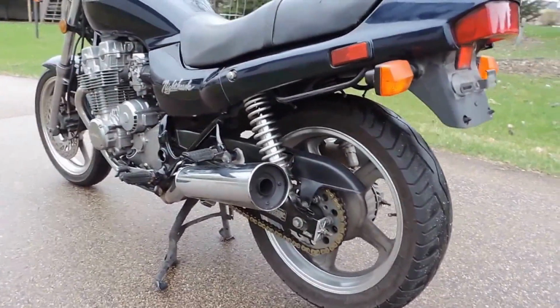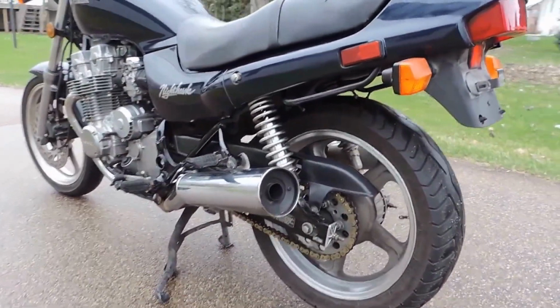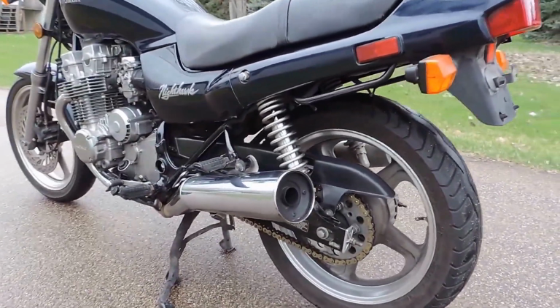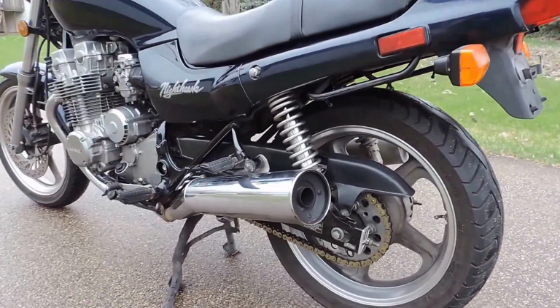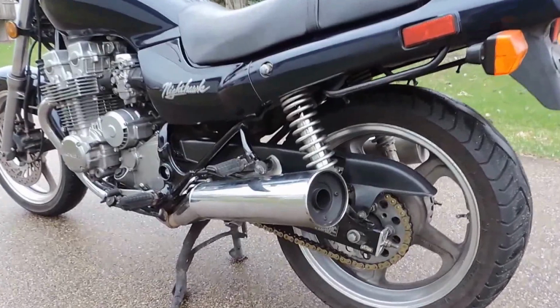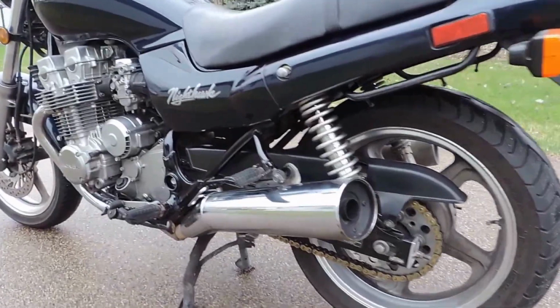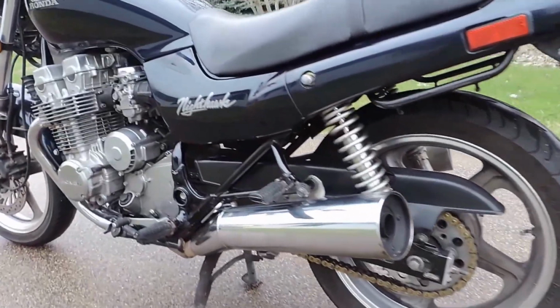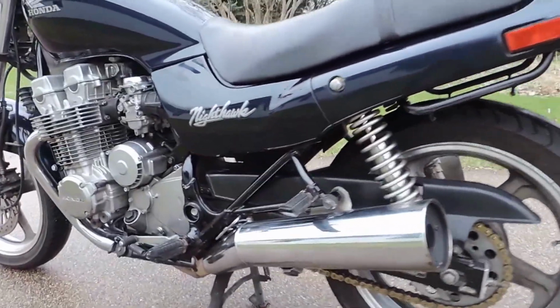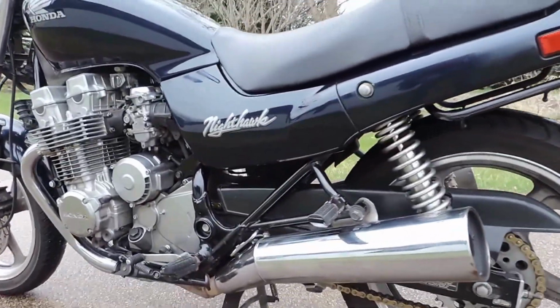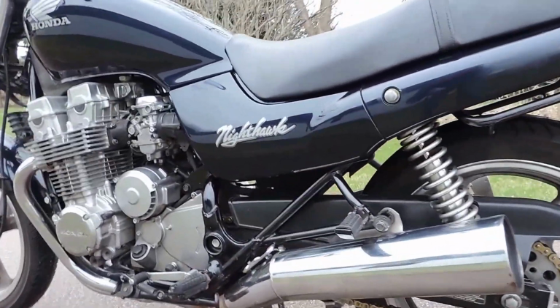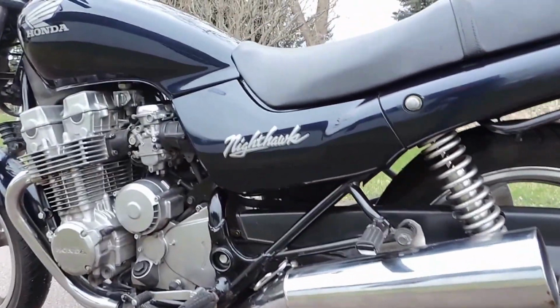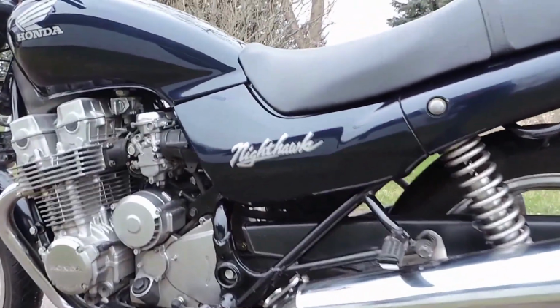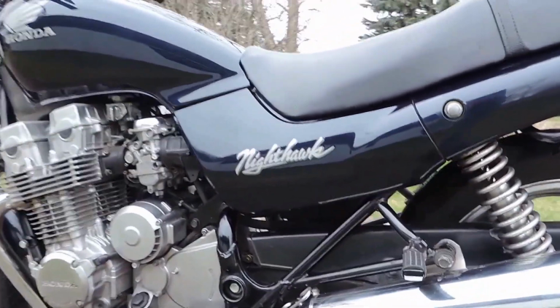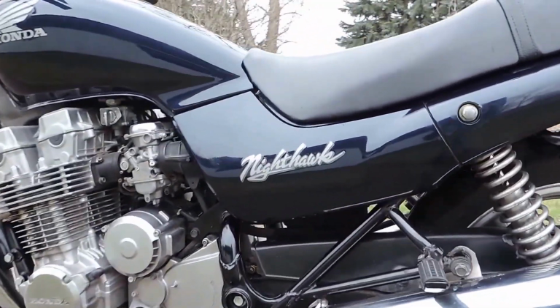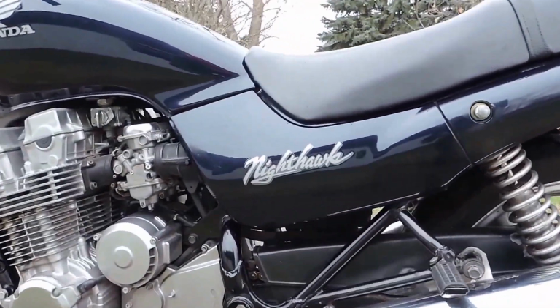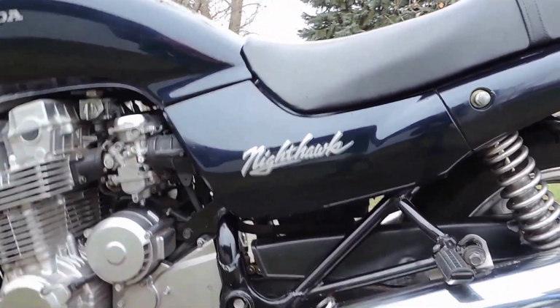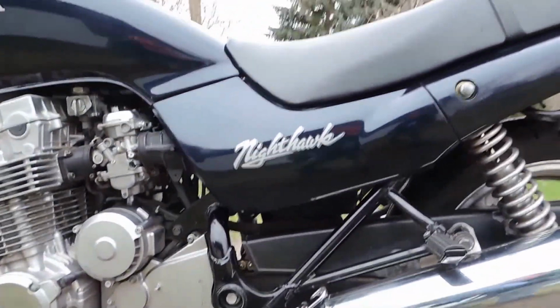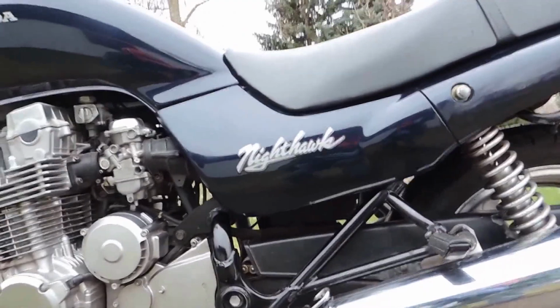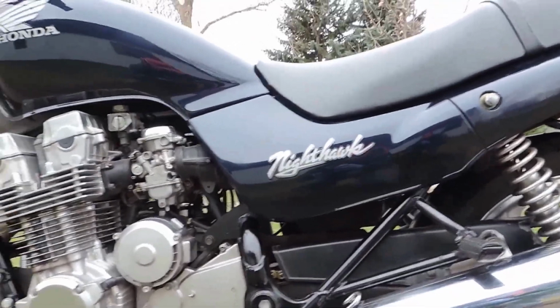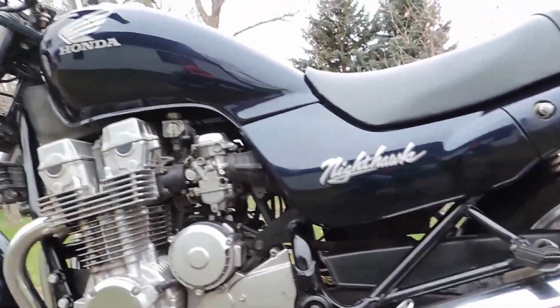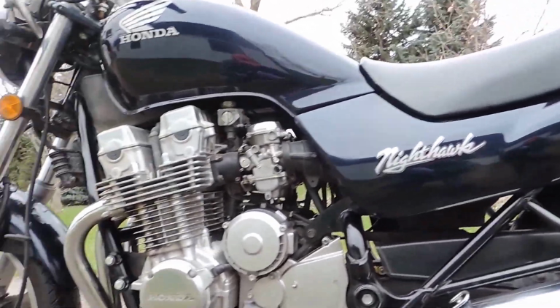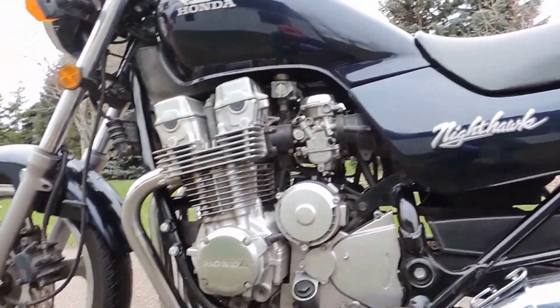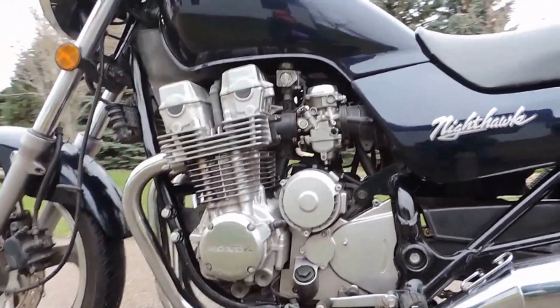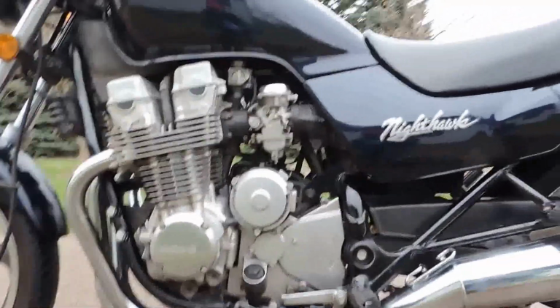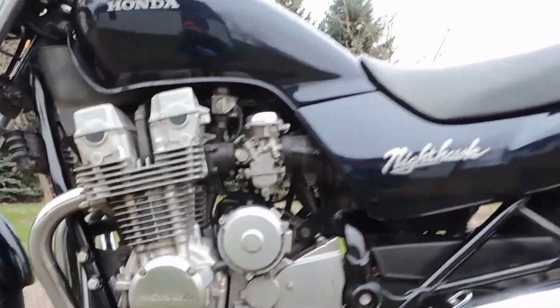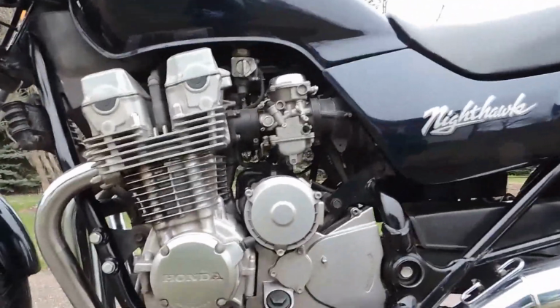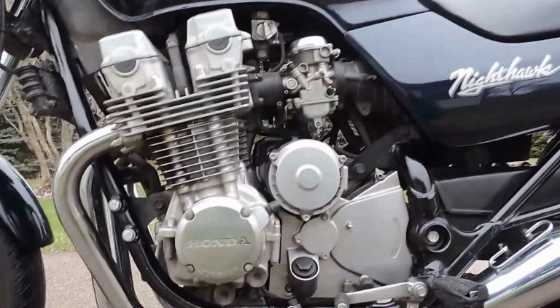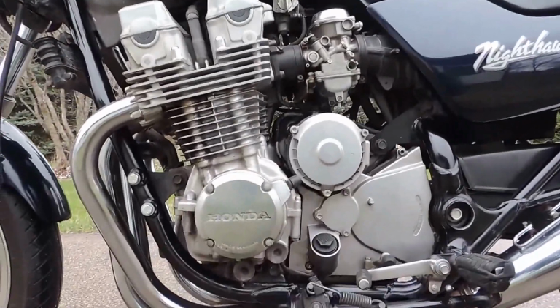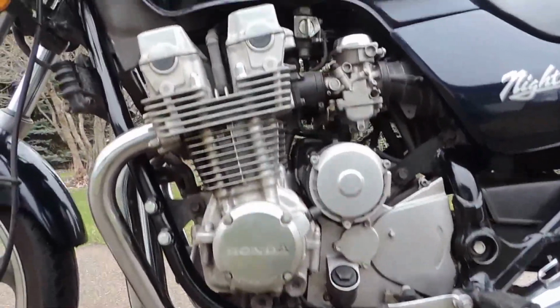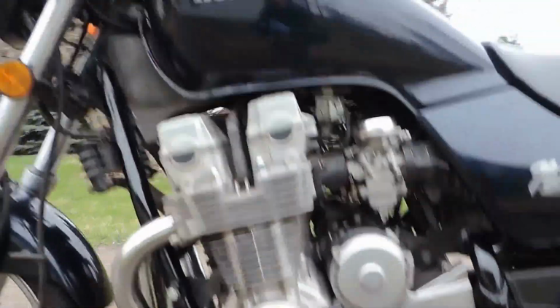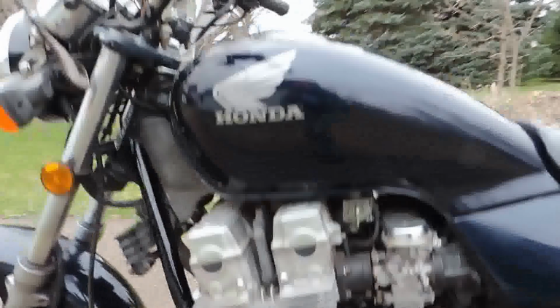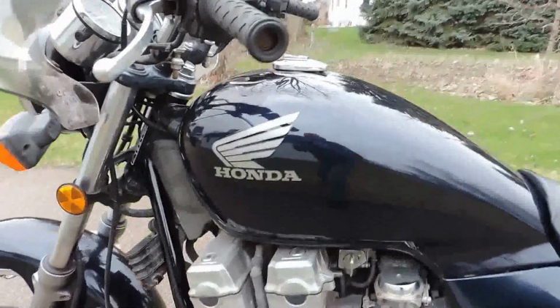It runs, rides, and shifts very smoothly through all the gears. It doesn't smoke from the exhaust or leak any fluids. It's just a very clean example of a collector bike.